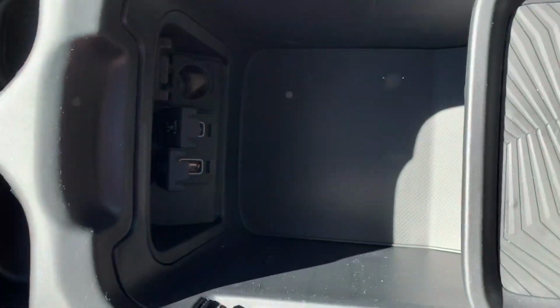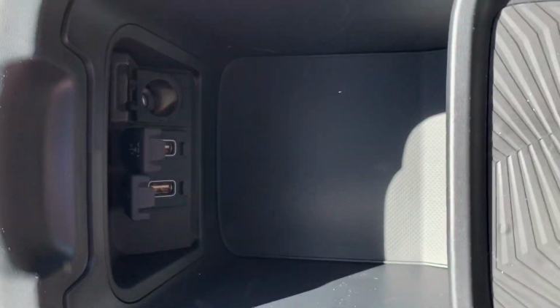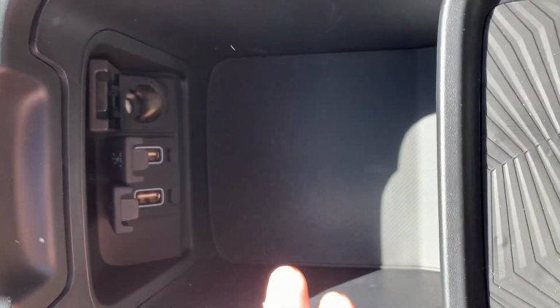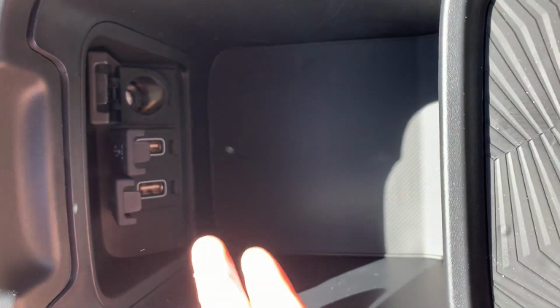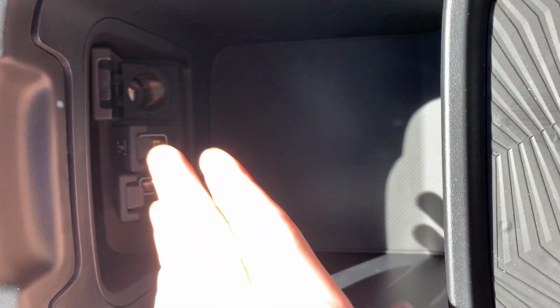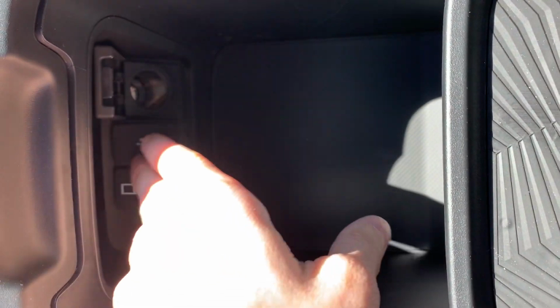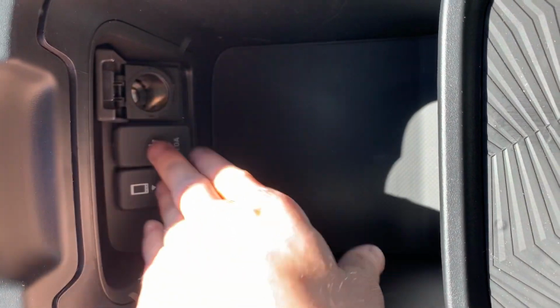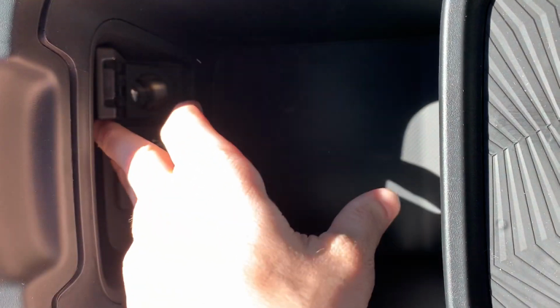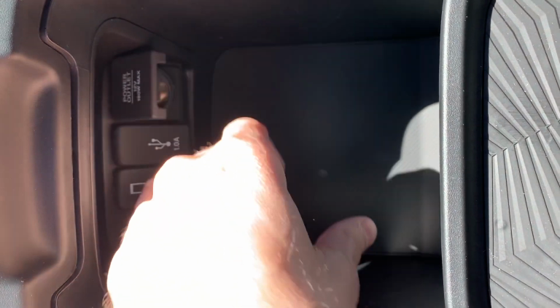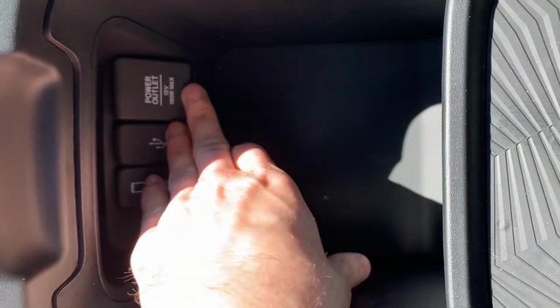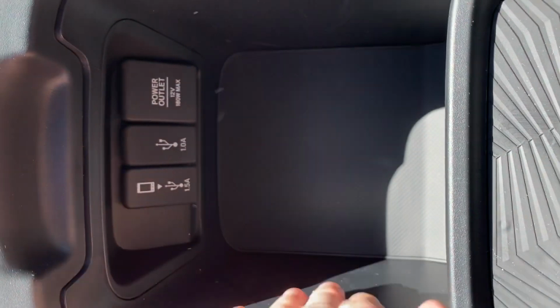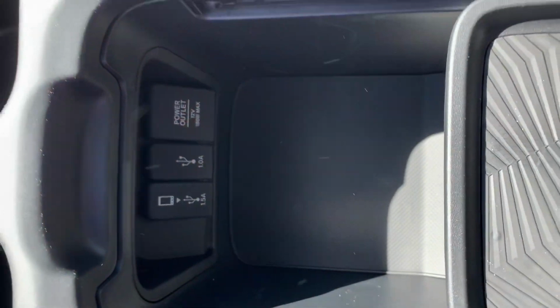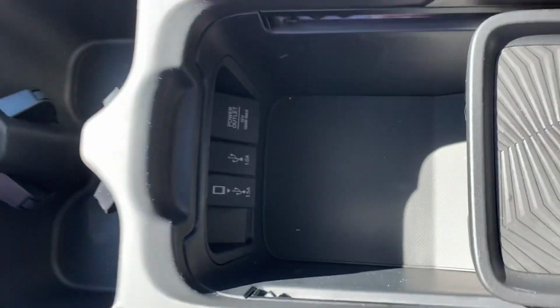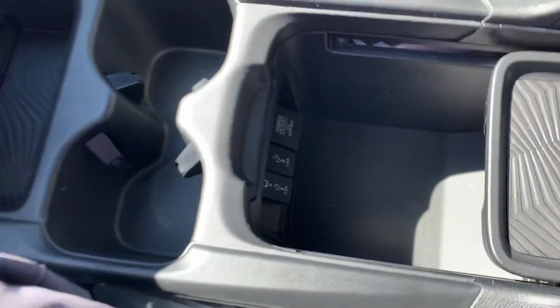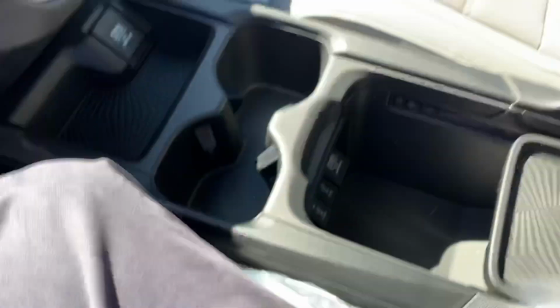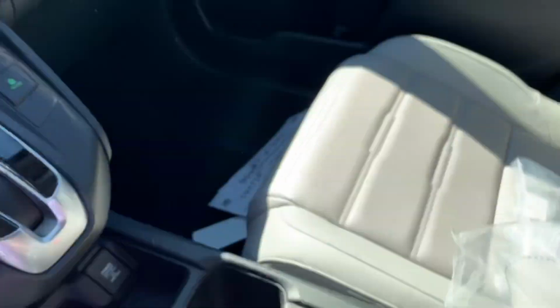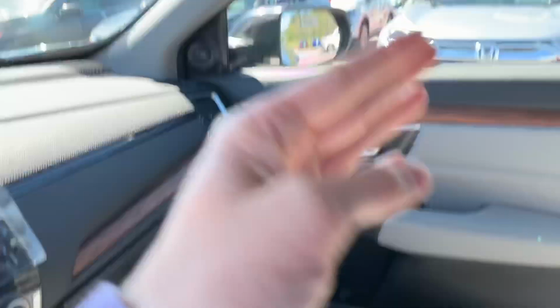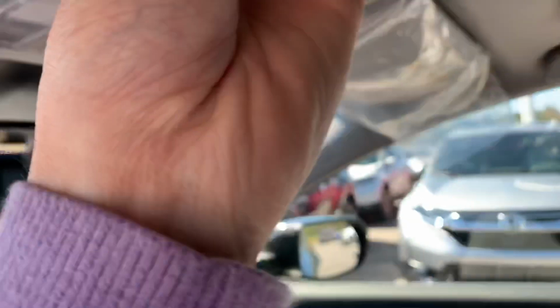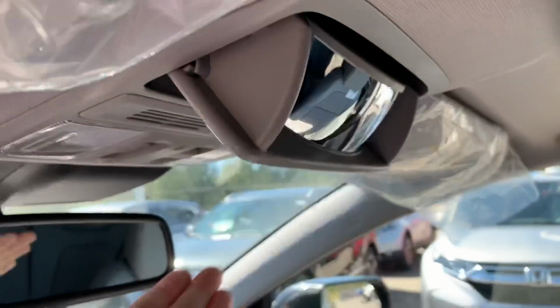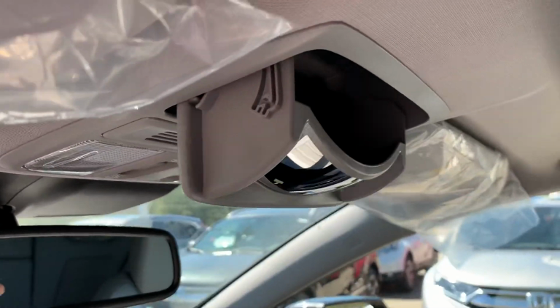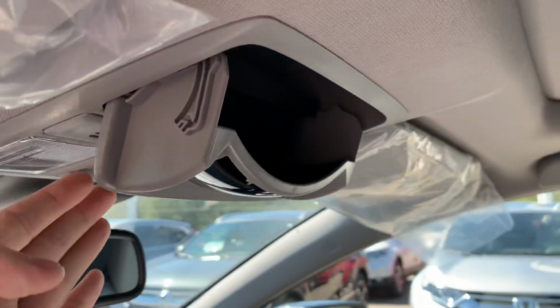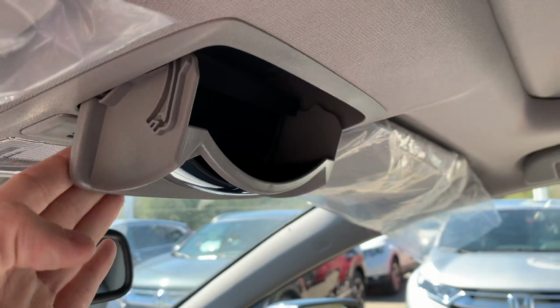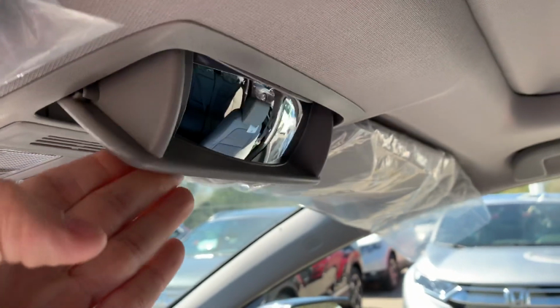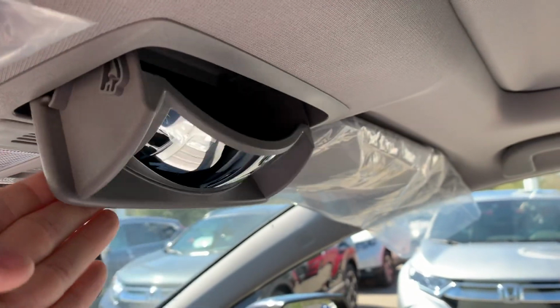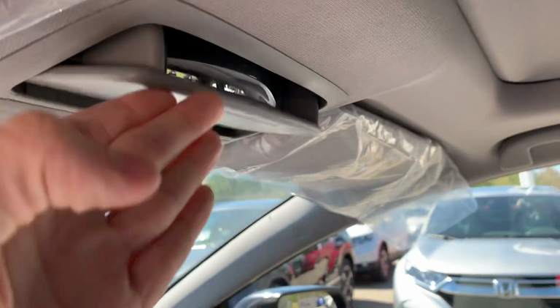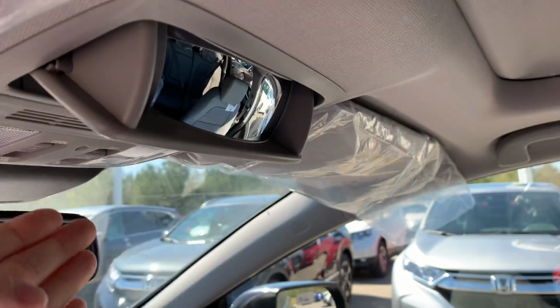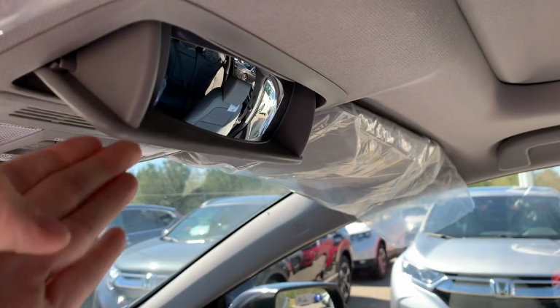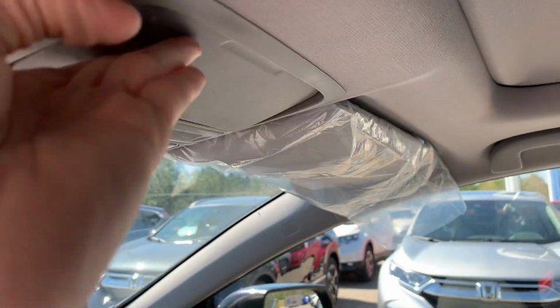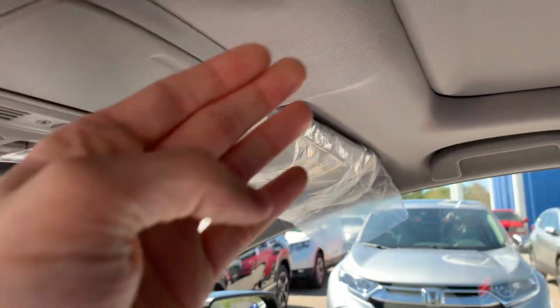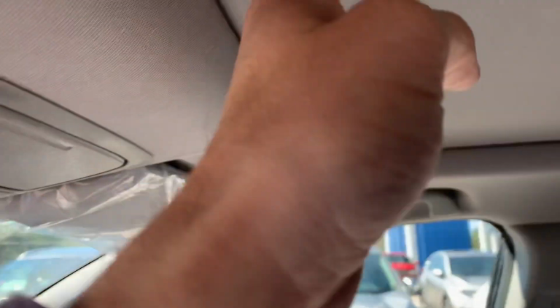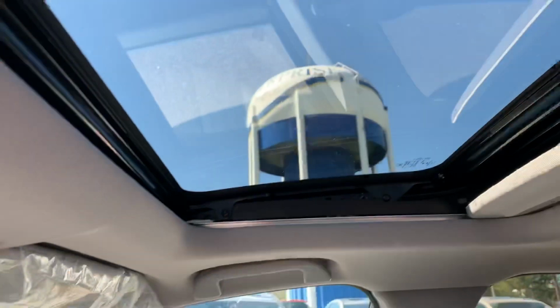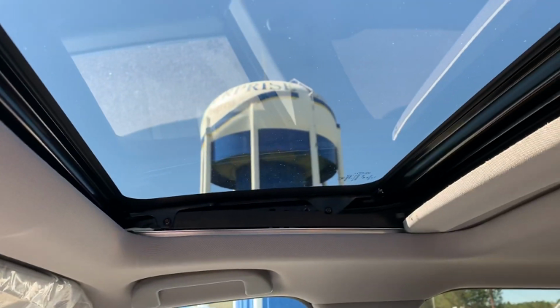We'll have USB and power ports in the center console, a place to store your sunglasses with a built-in mirror, and a sunroof.